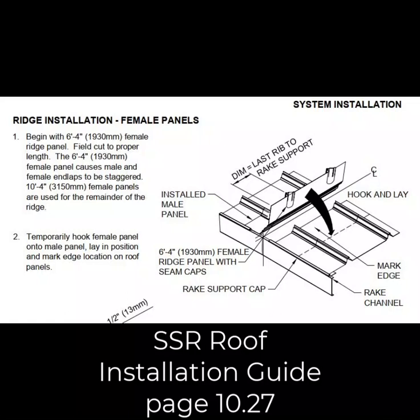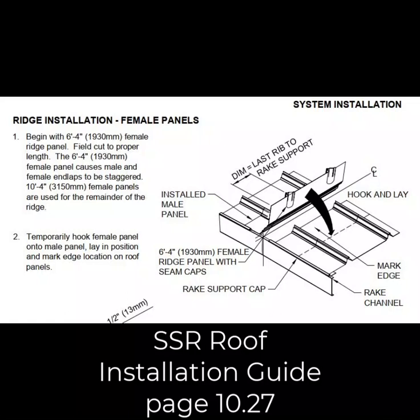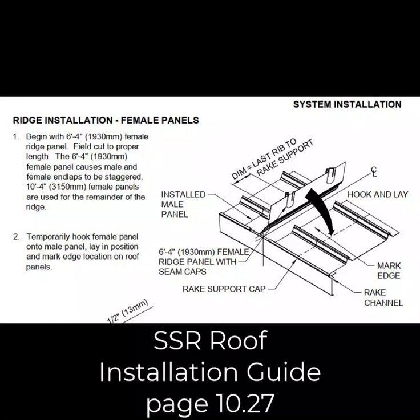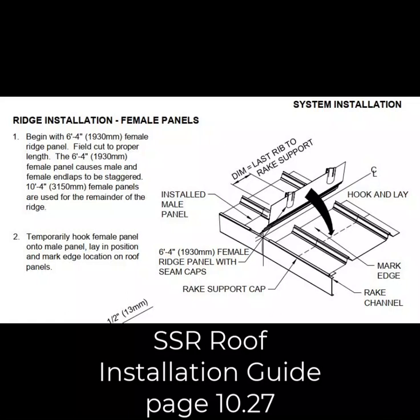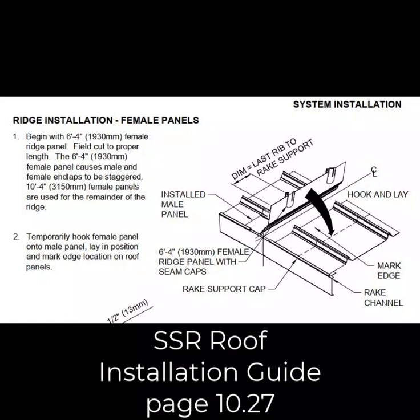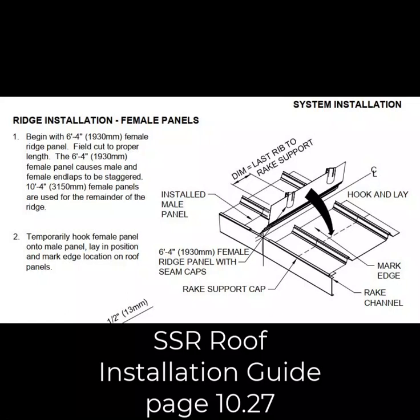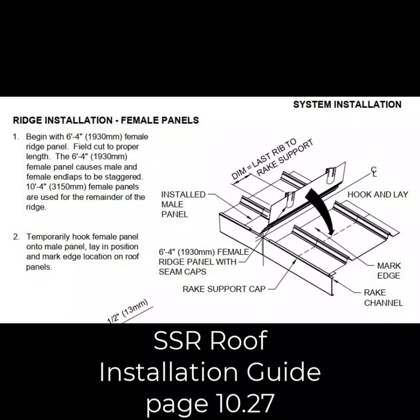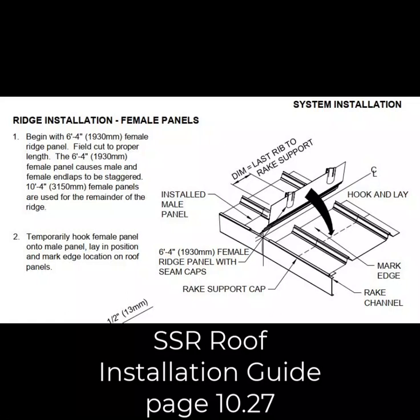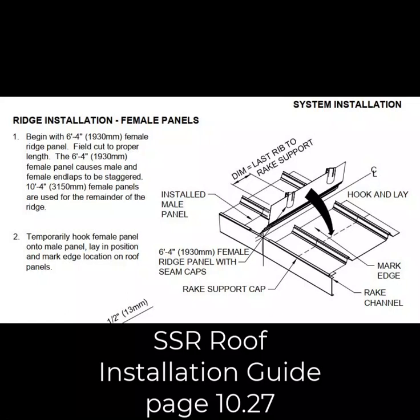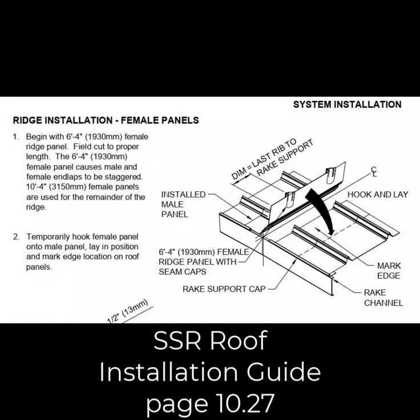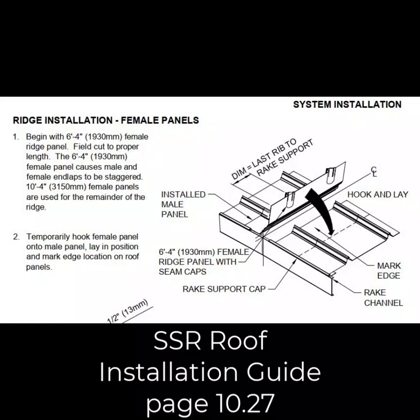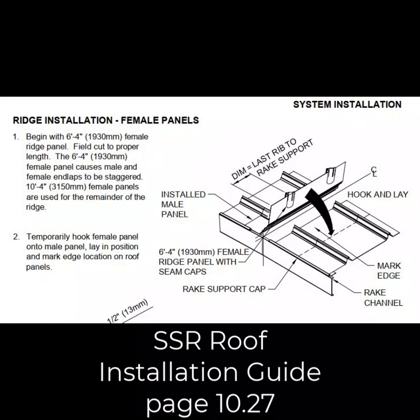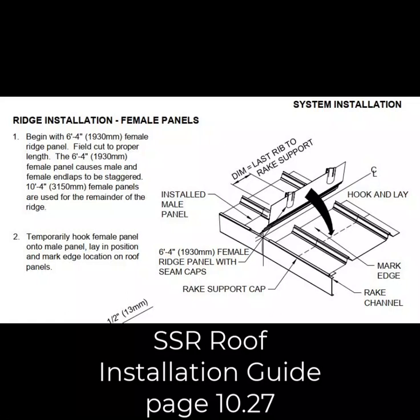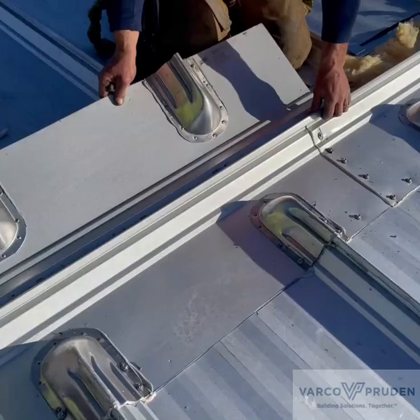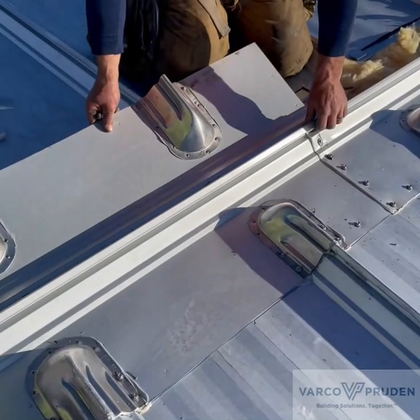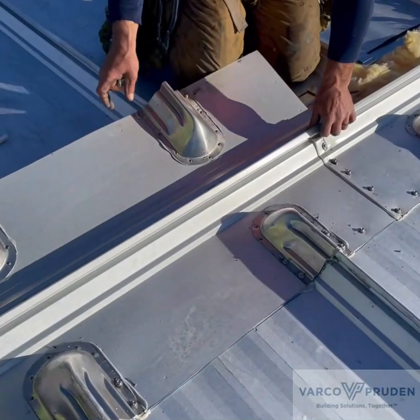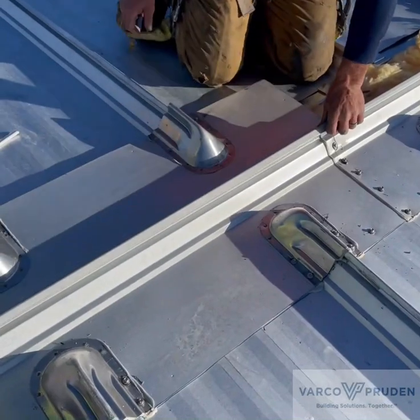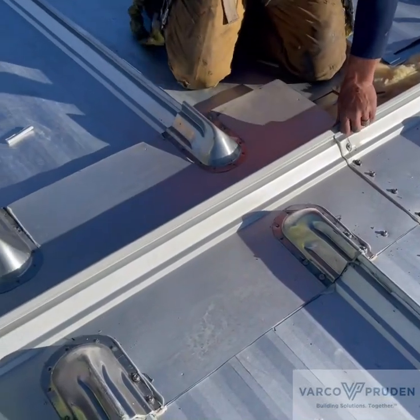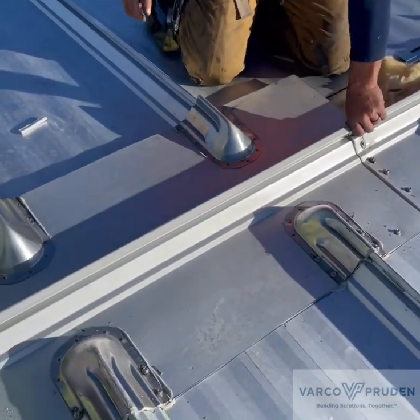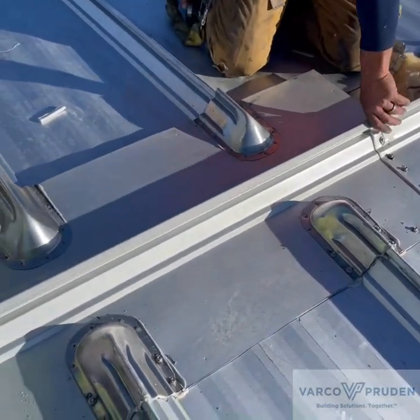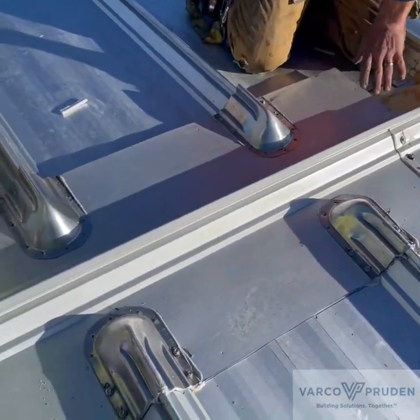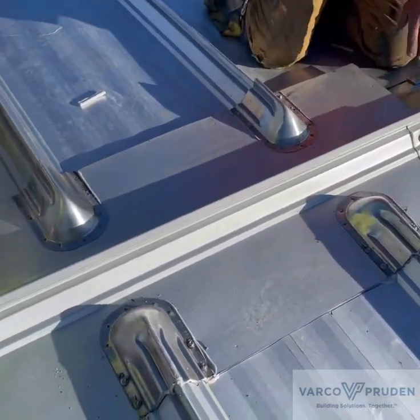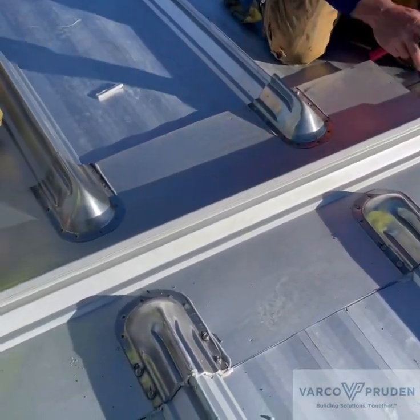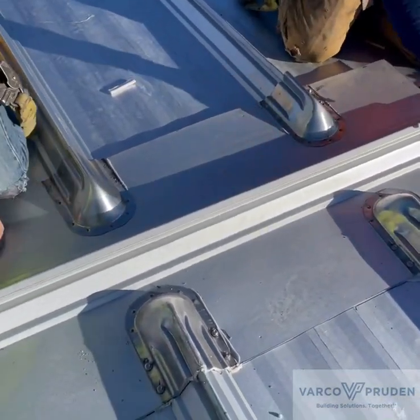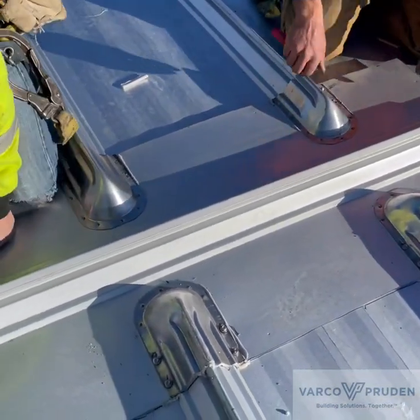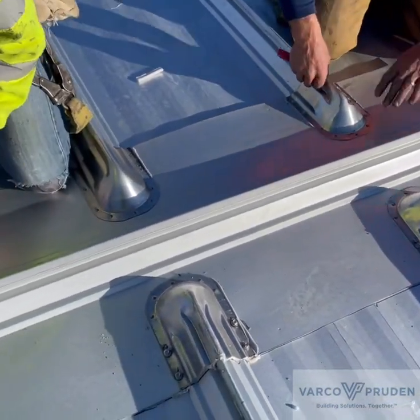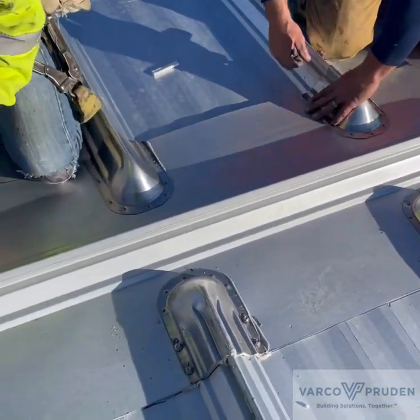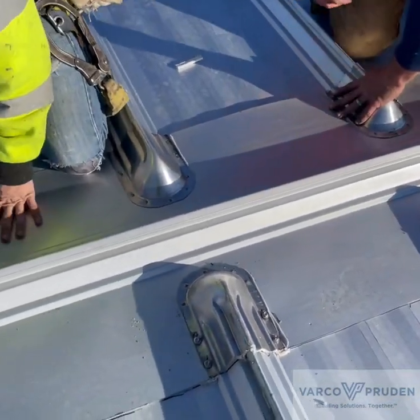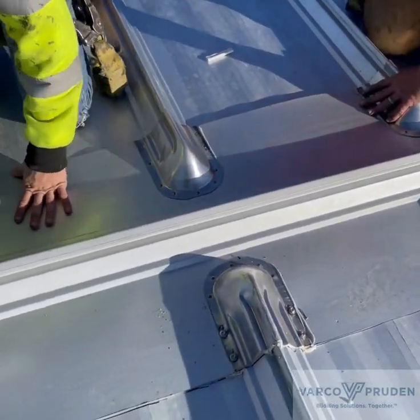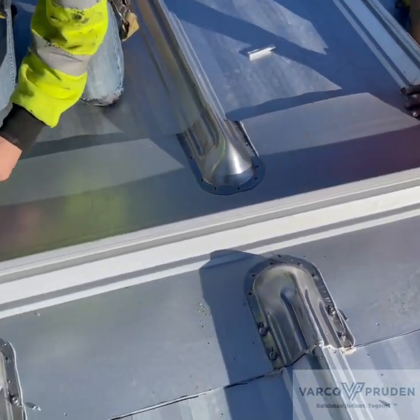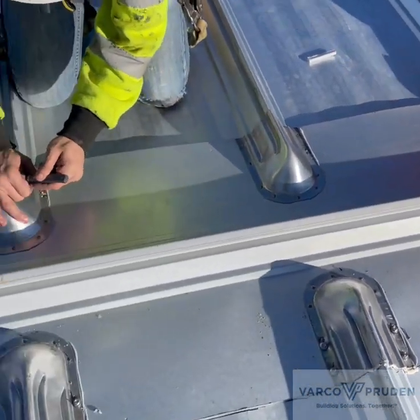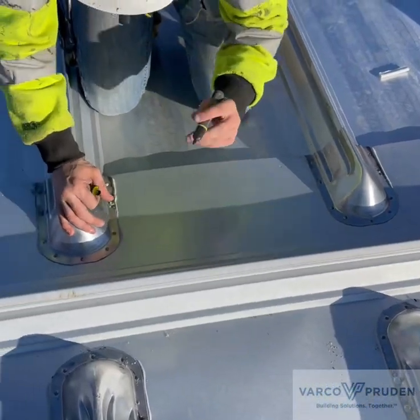Next, you hook the female panel onto the male panel, lay in place, and mark the edge location on the roof. Then you install your sealant and fasteners.